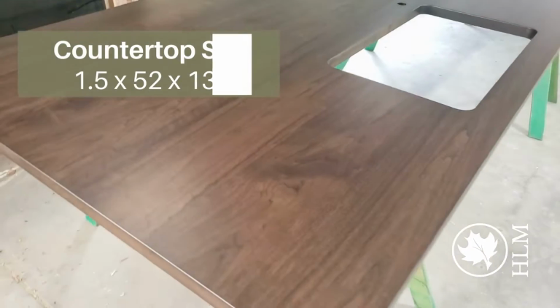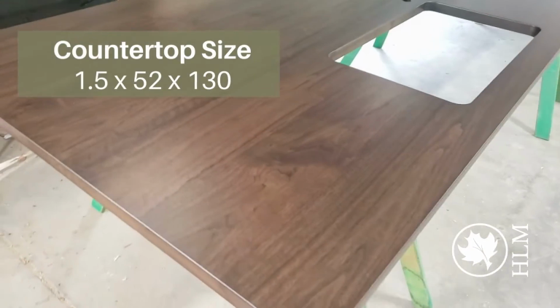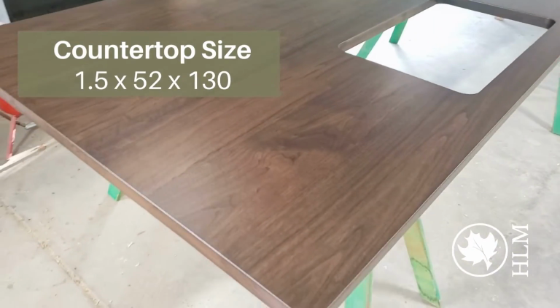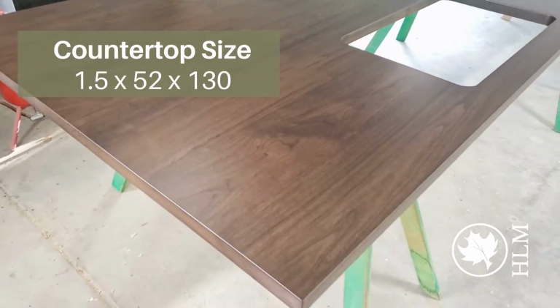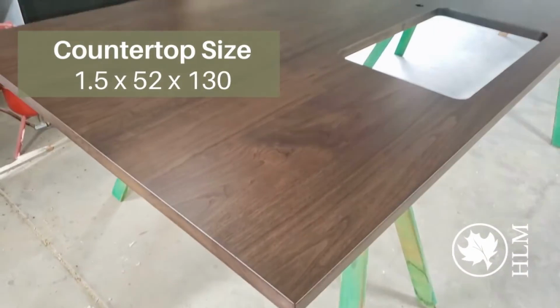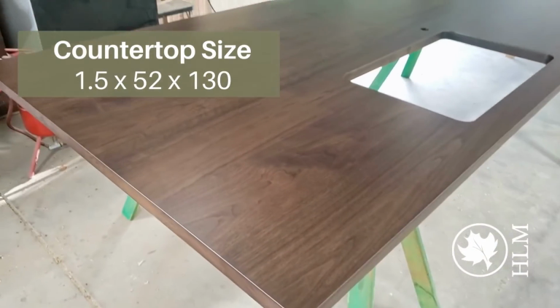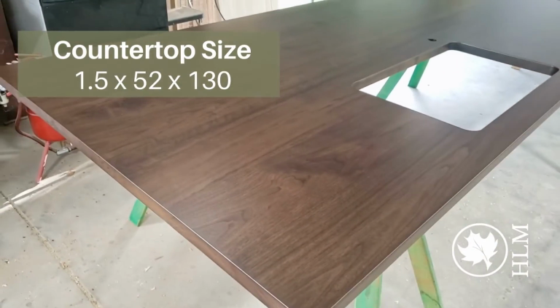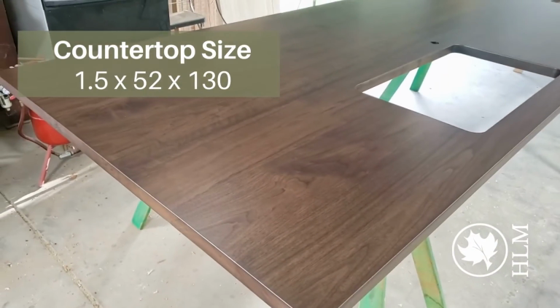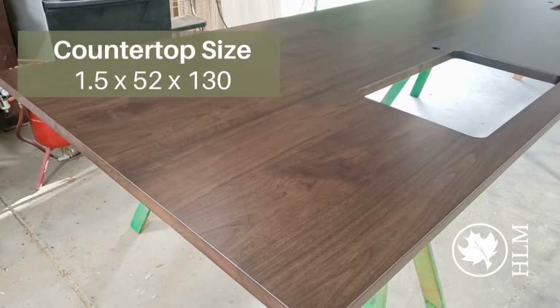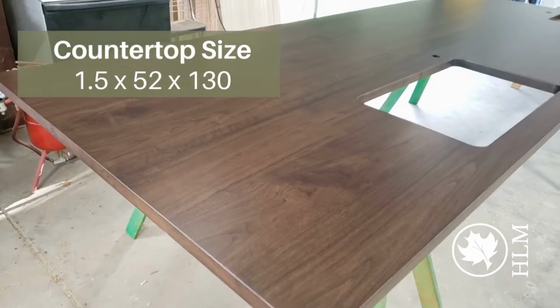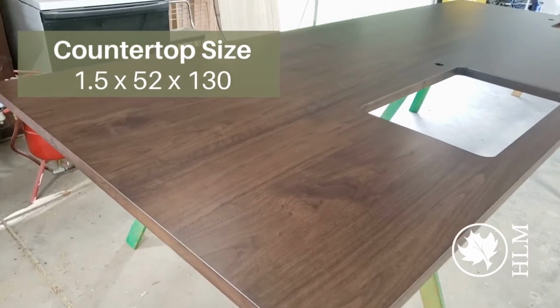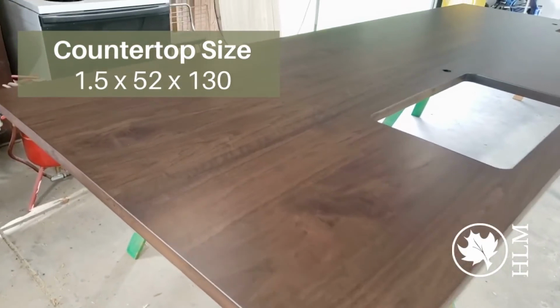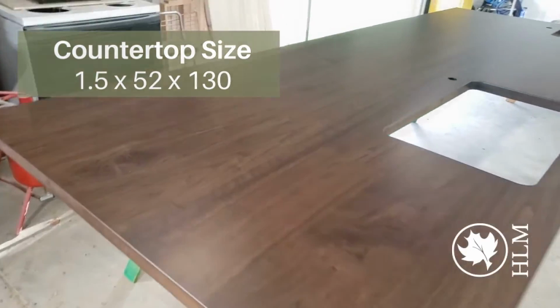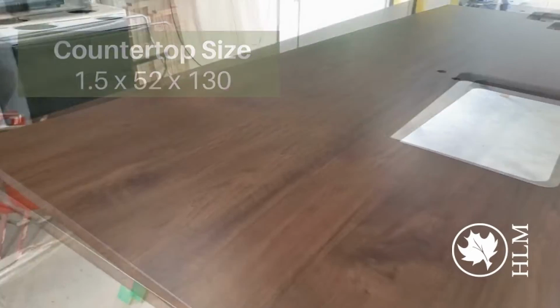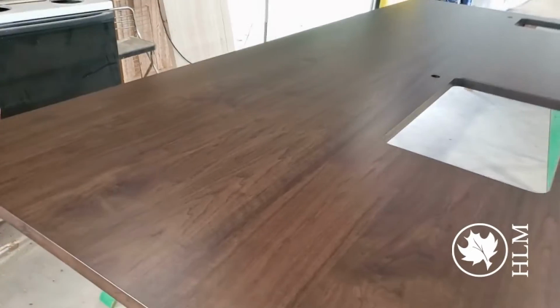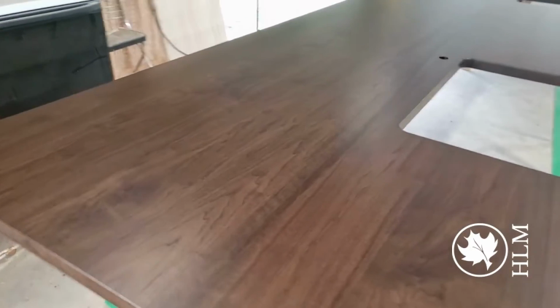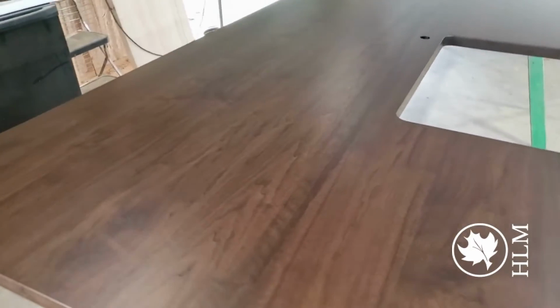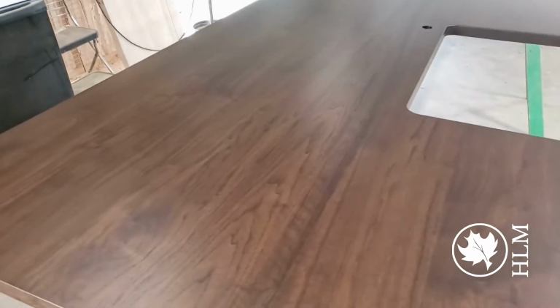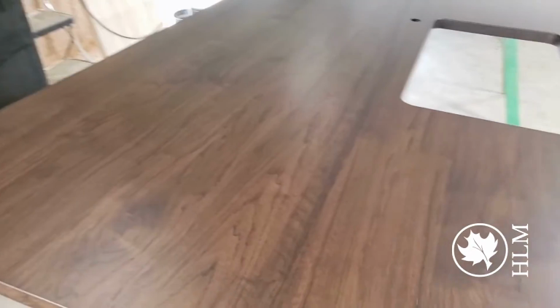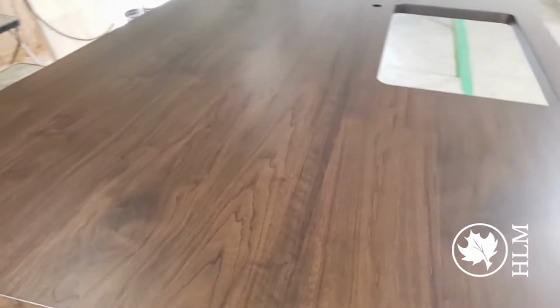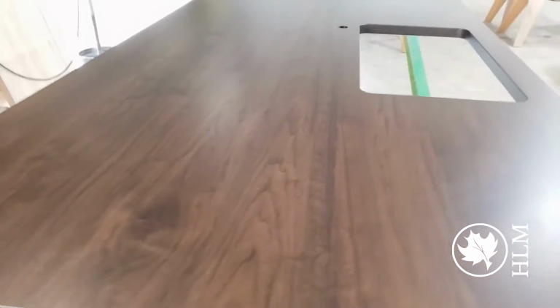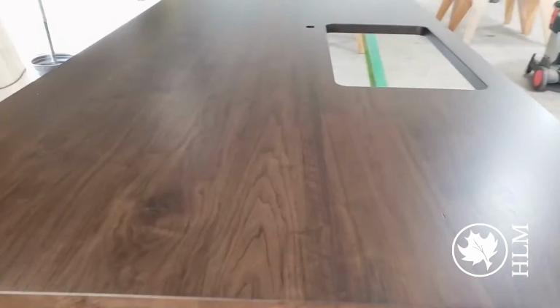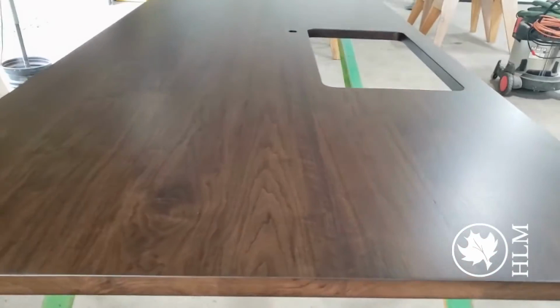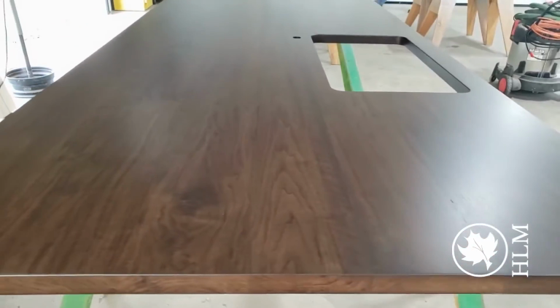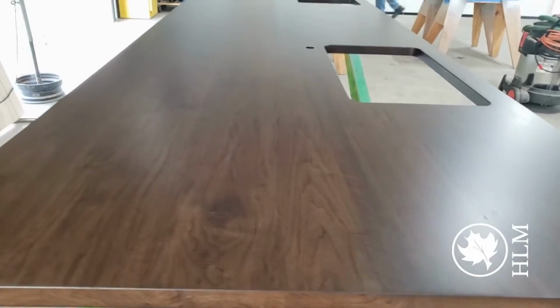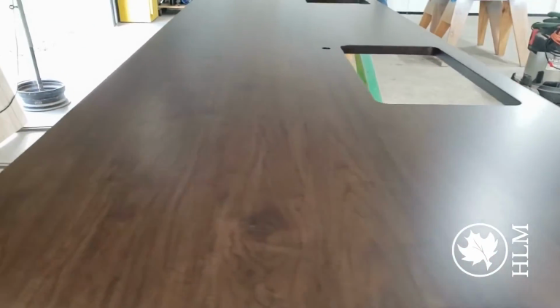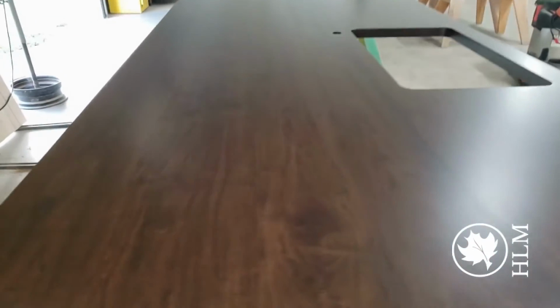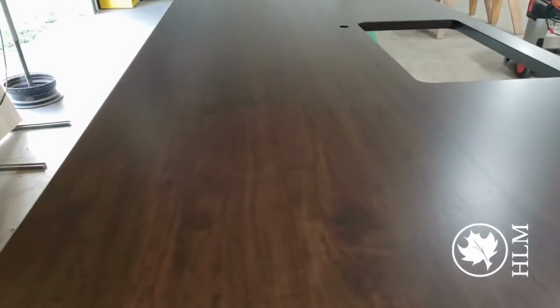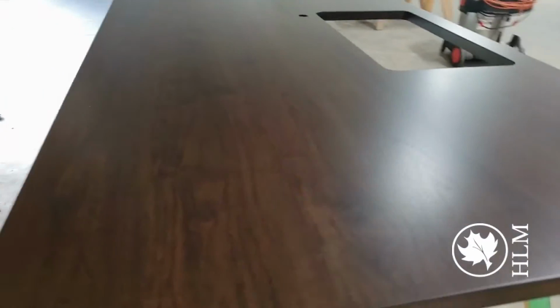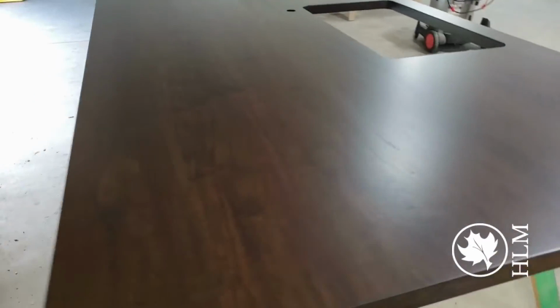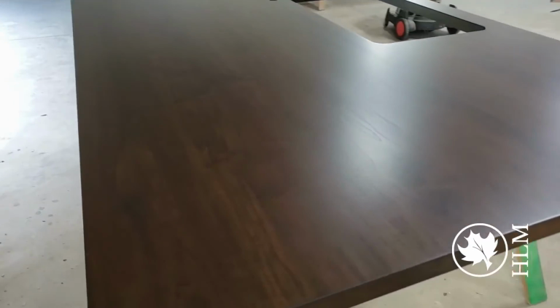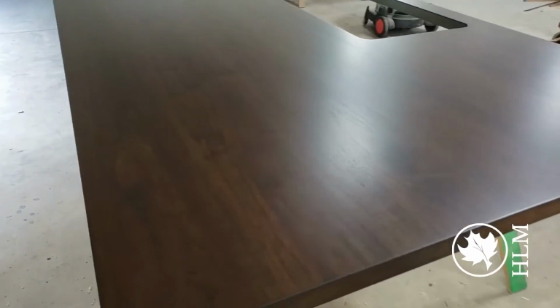Oh, it's got to be at least 10 foot long. But look at the grain and look at how that coloring came out. I'm super stoked.